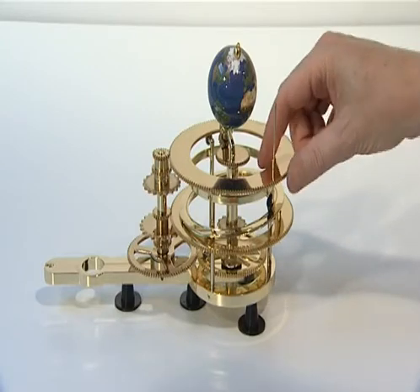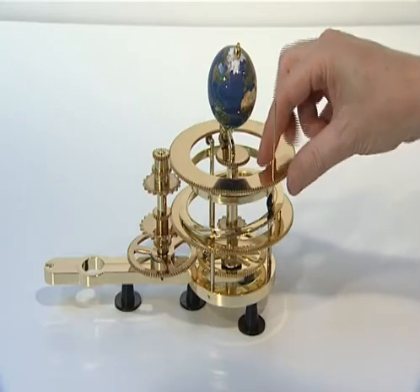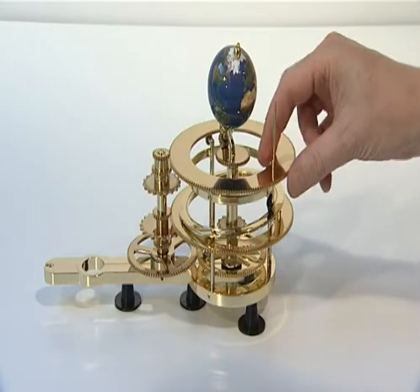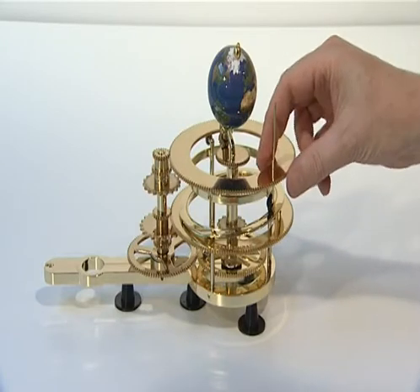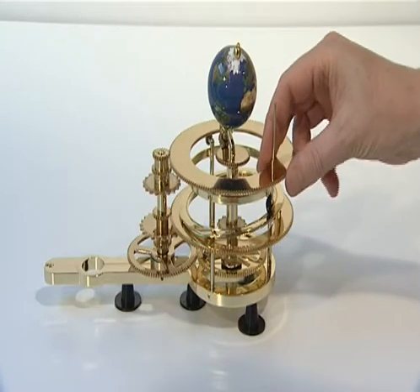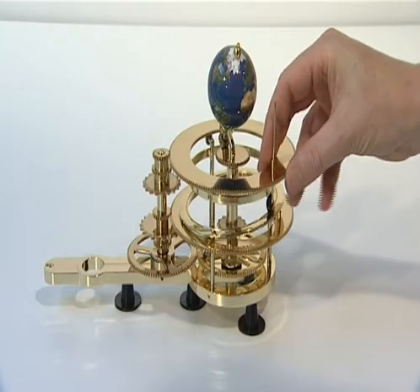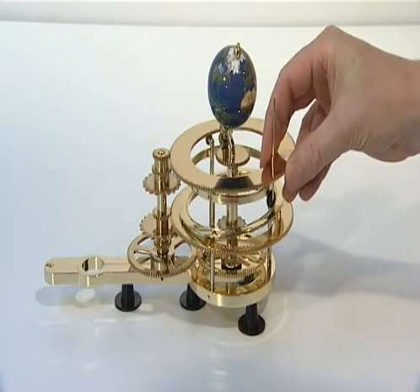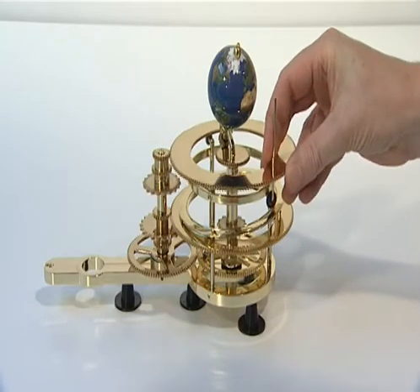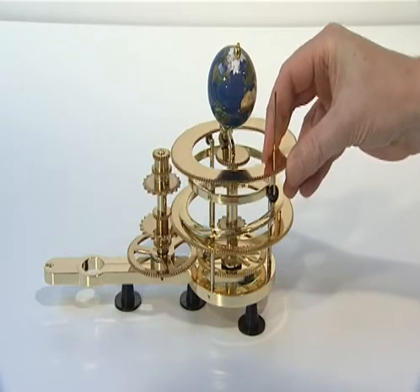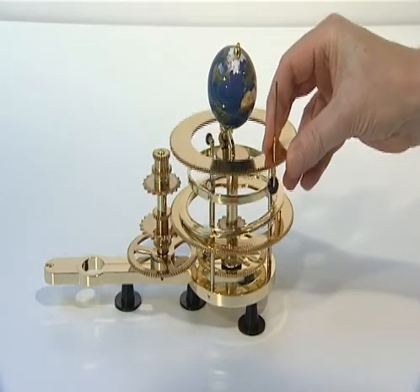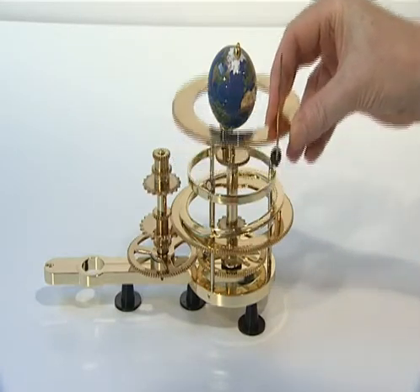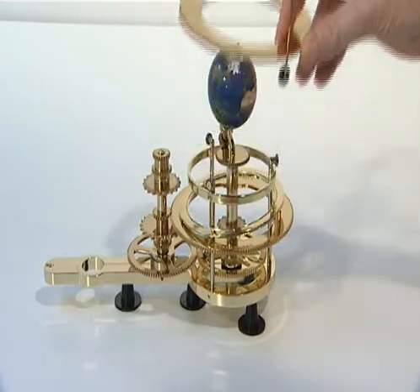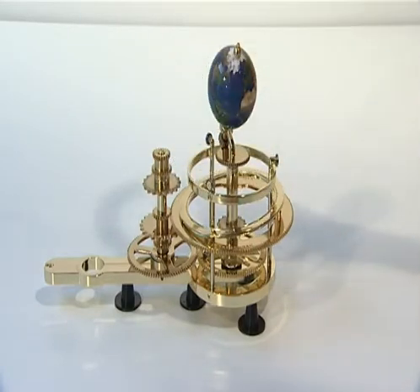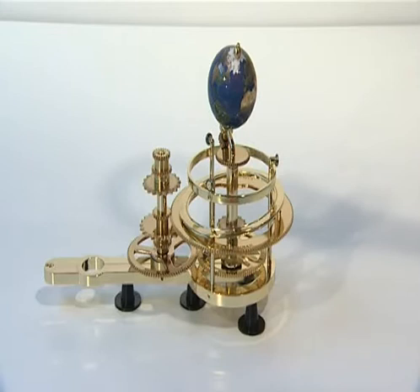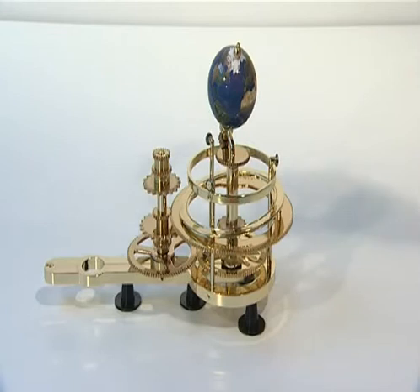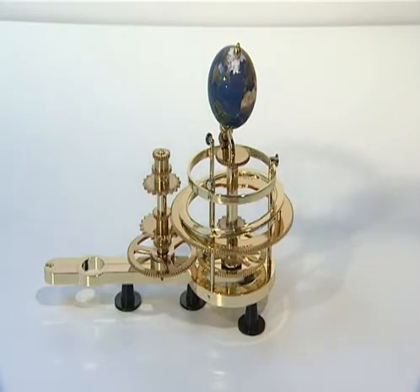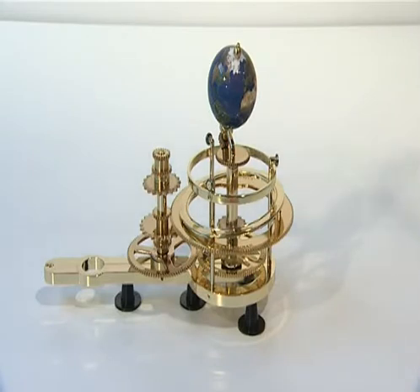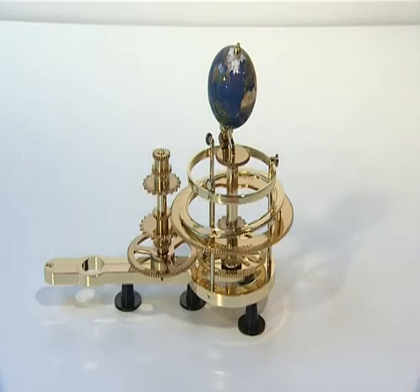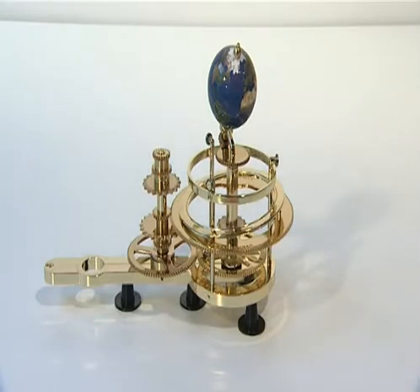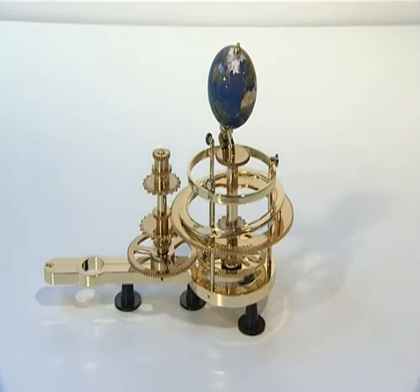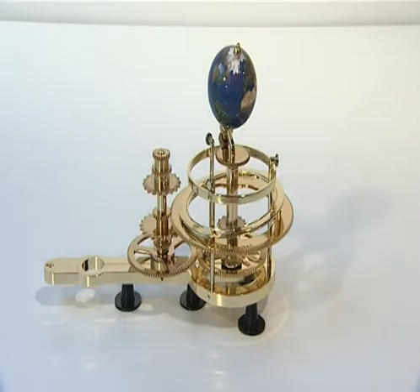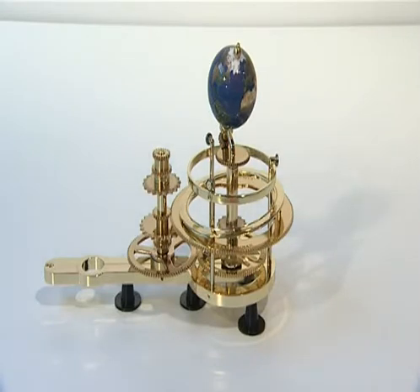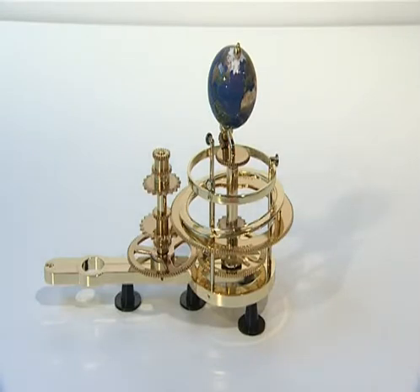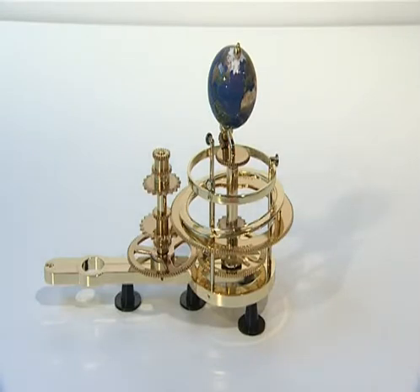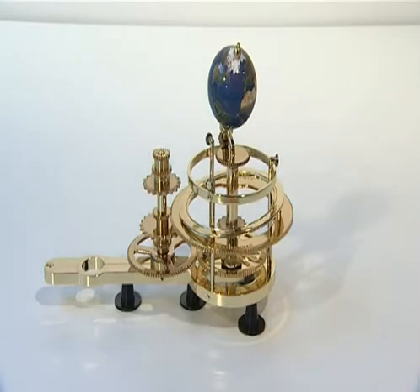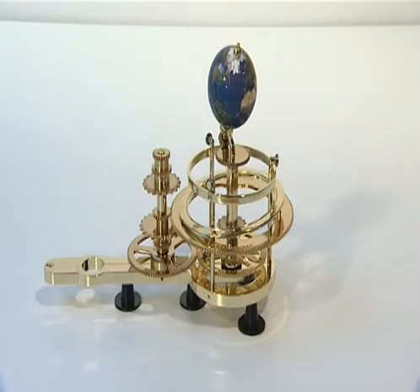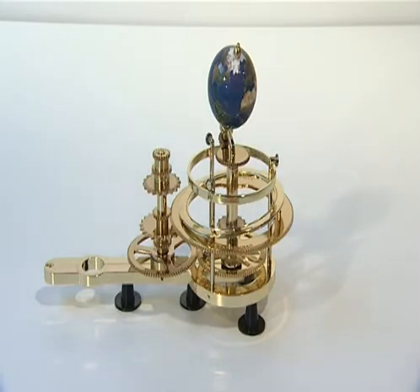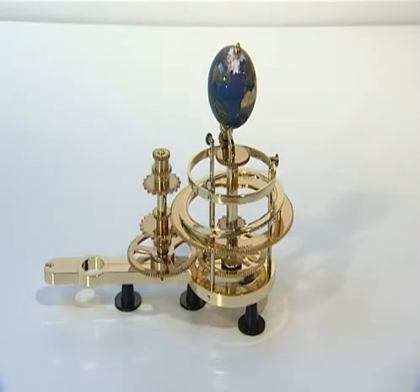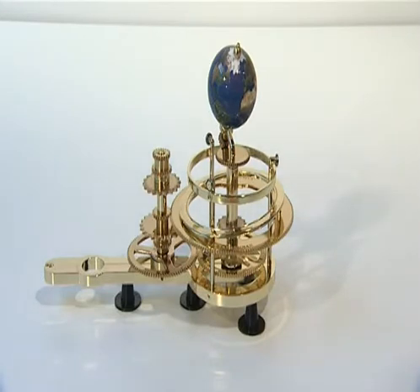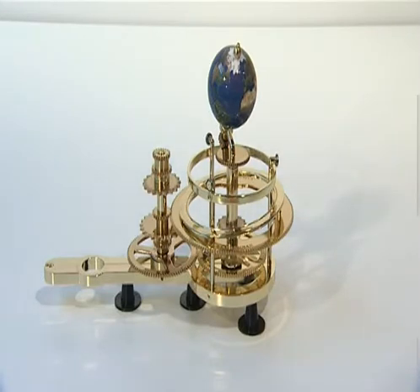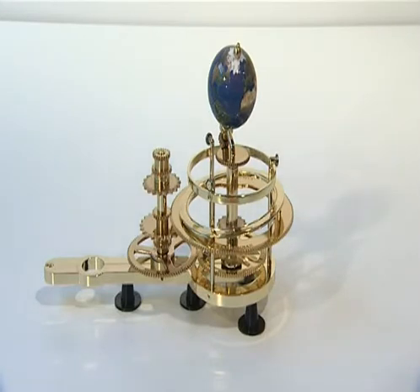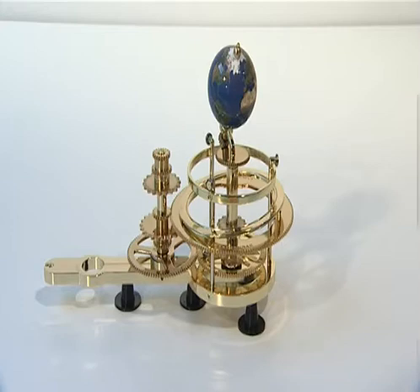Therefore, start by temporarily removing all loose parts: the 161 tooth moon gear, the moon, and the moon axis and wheel.